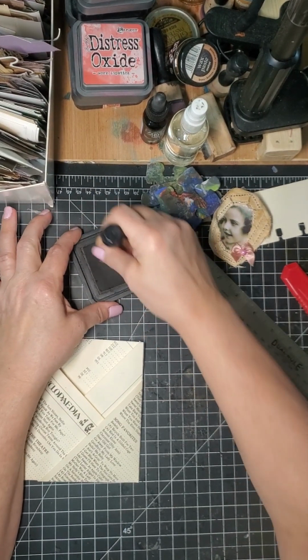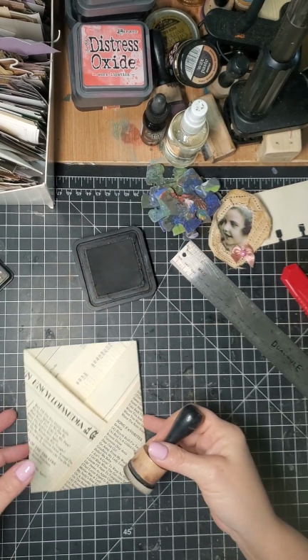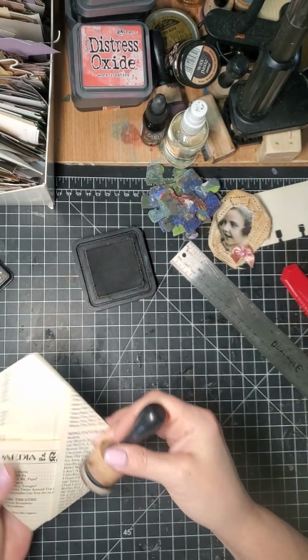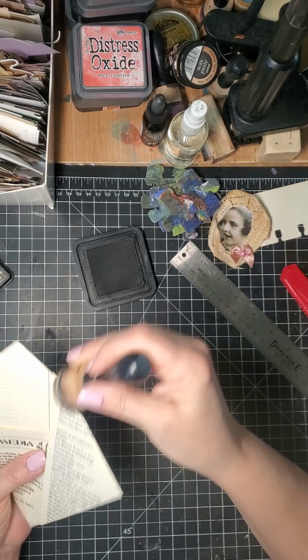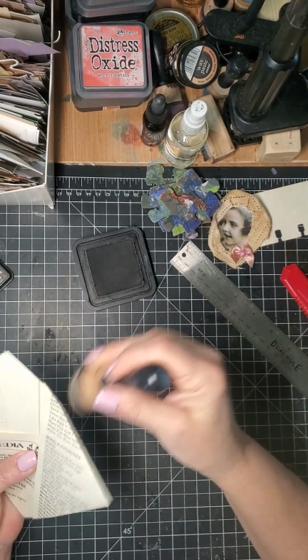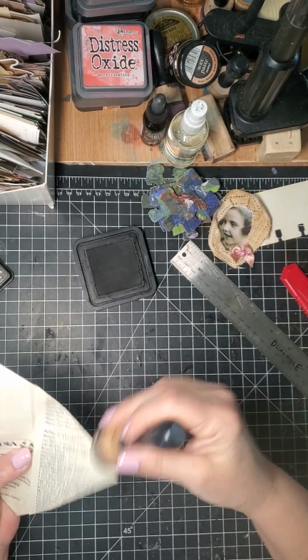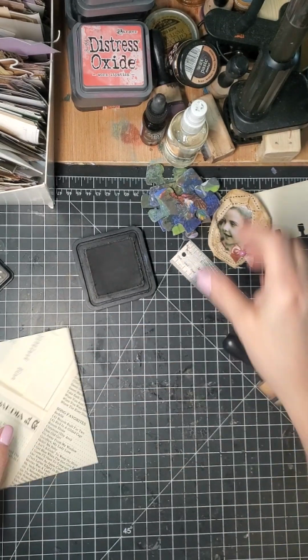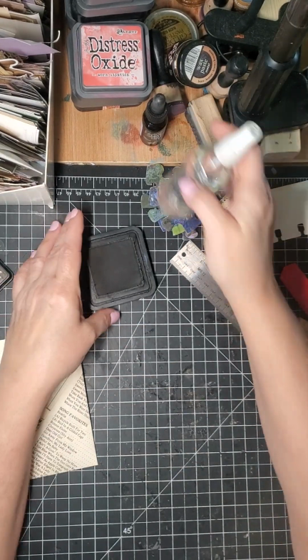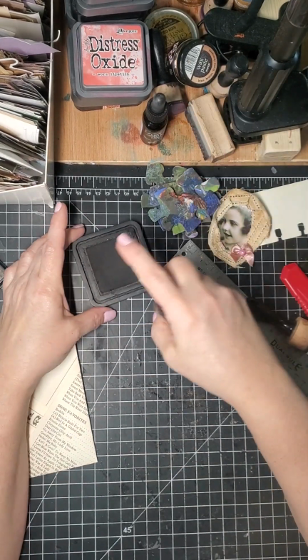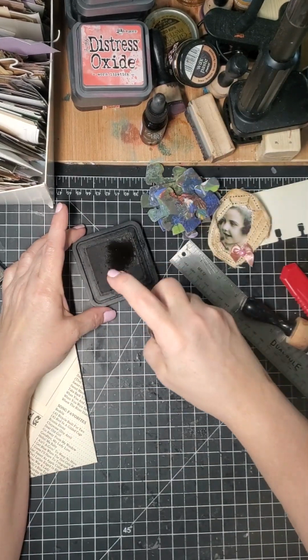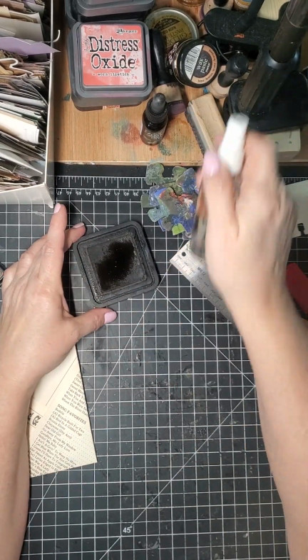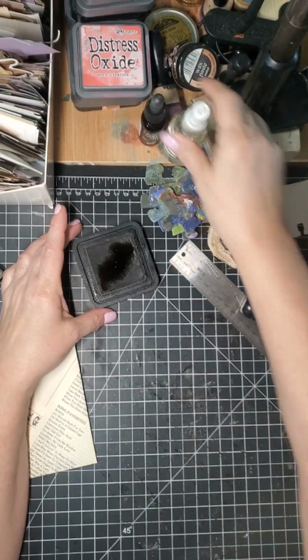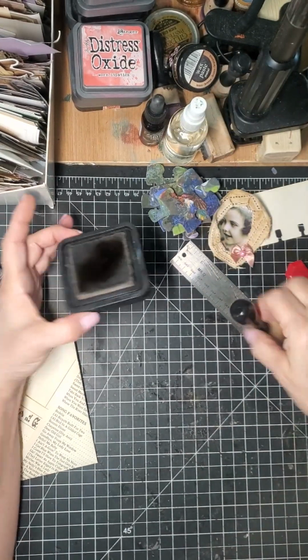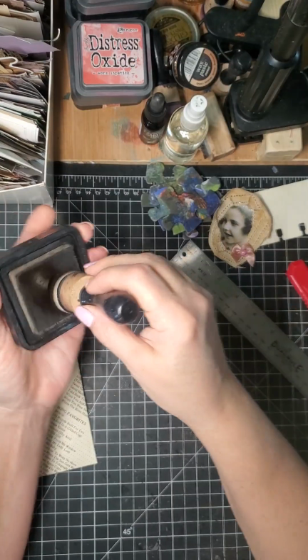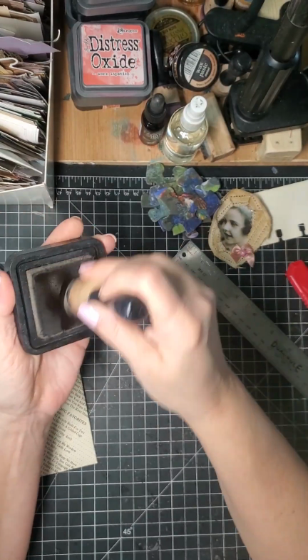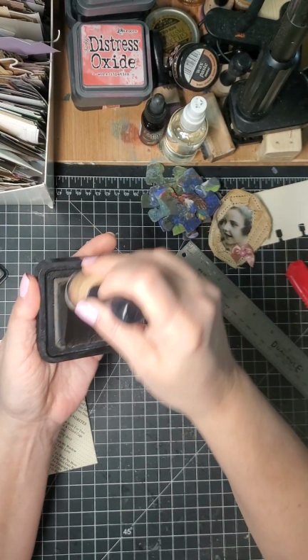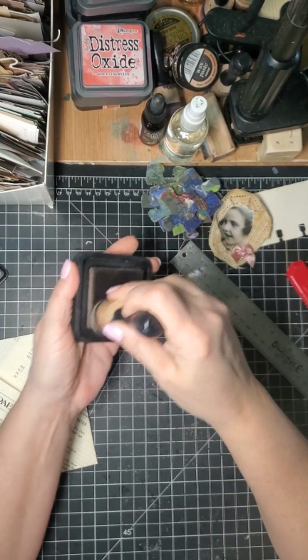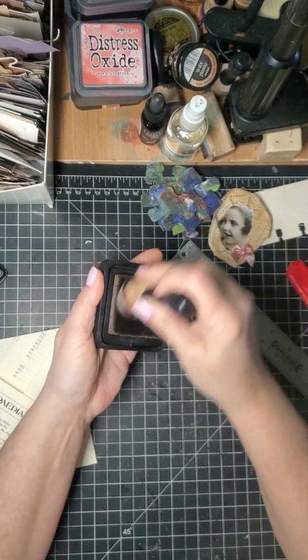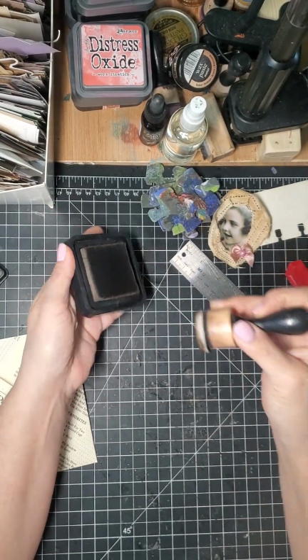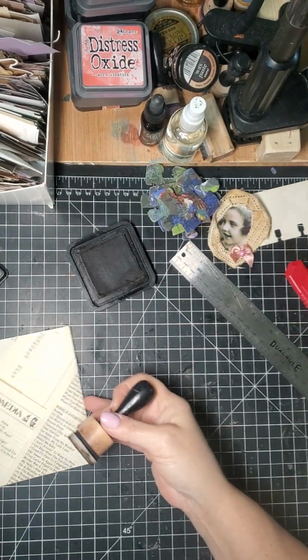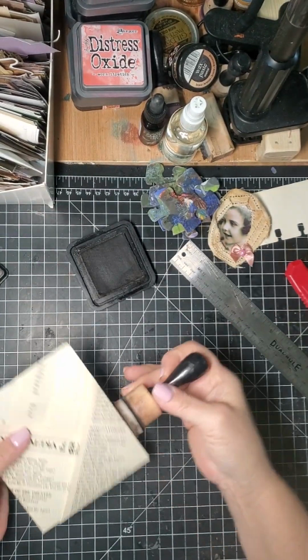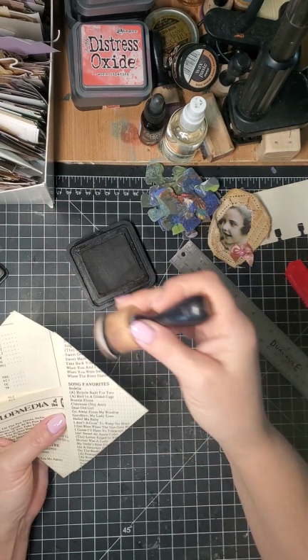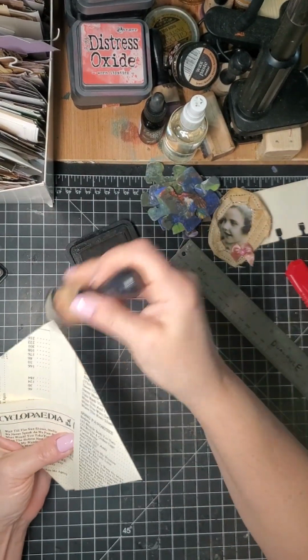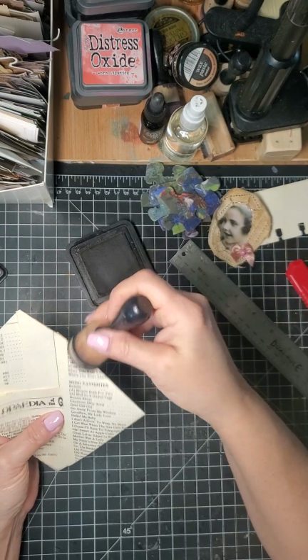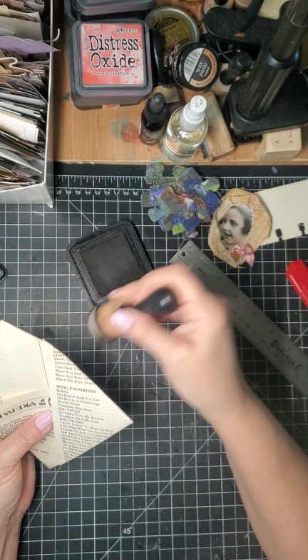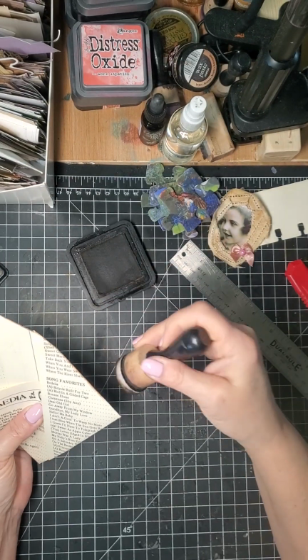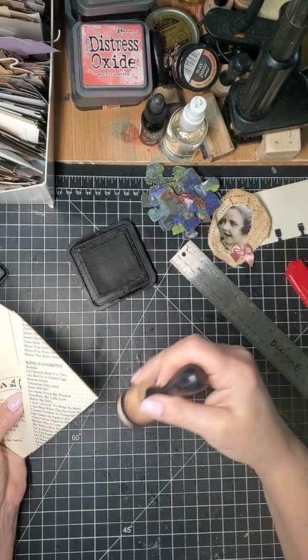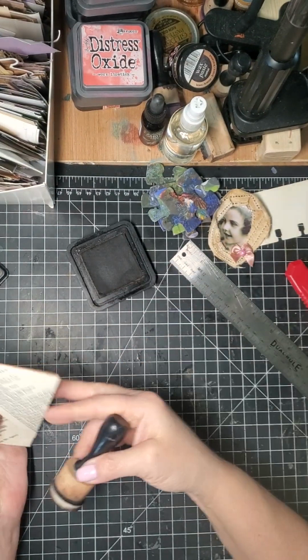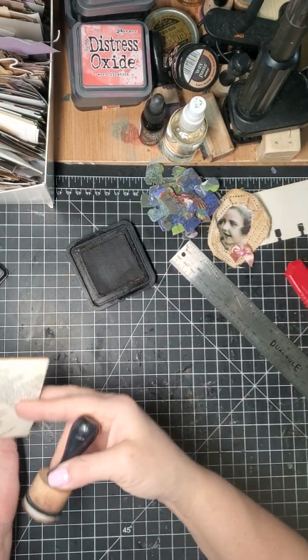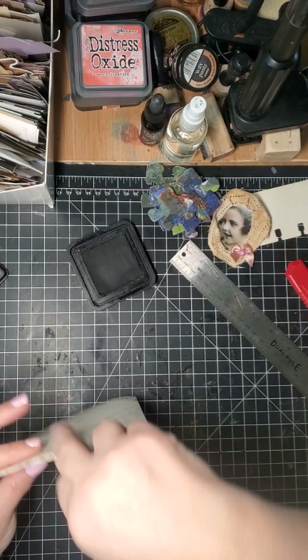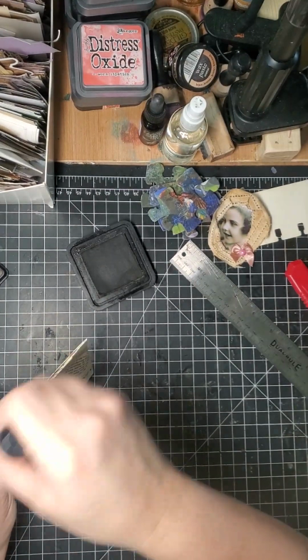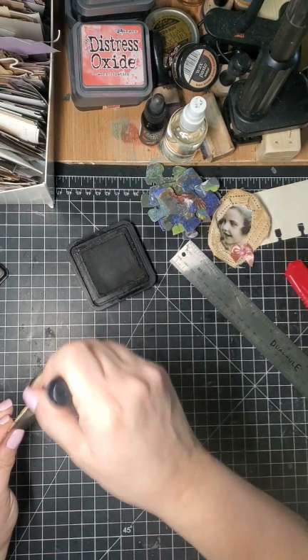Alright, so where's my dauber? I'm going to ink it. I need to add some water — a spritz of water to wake it up — and then go around the edges.